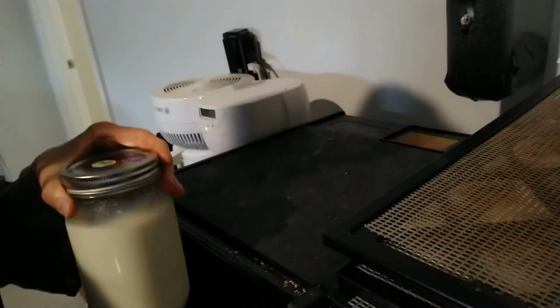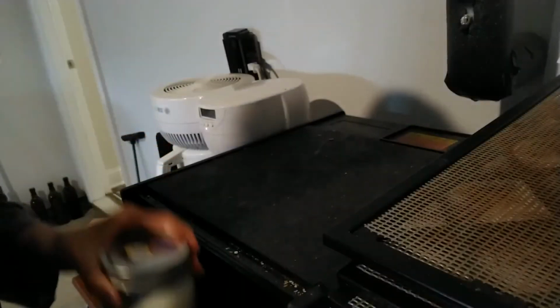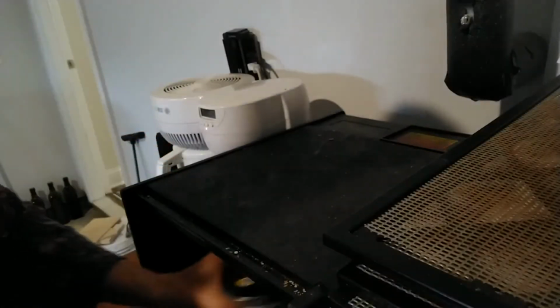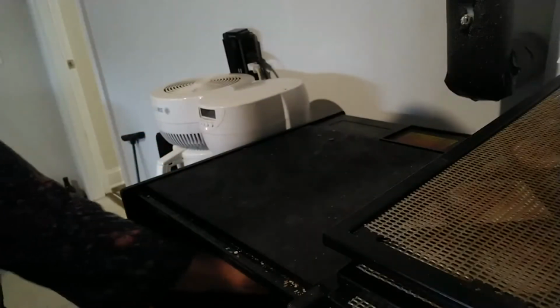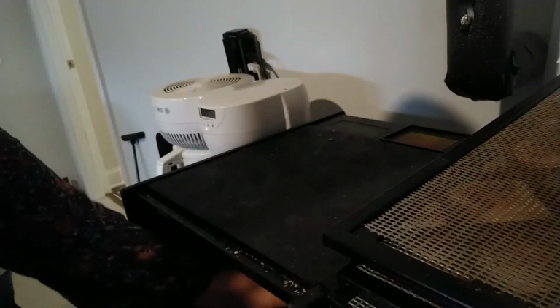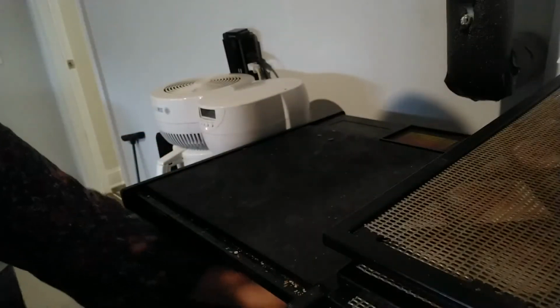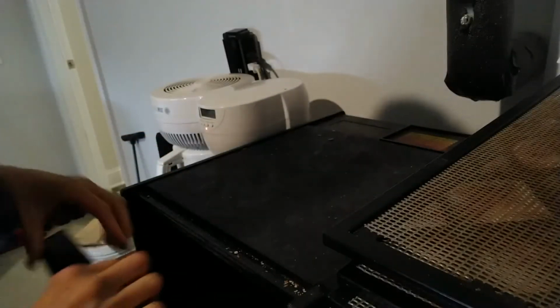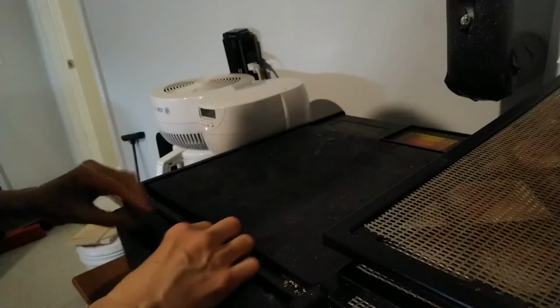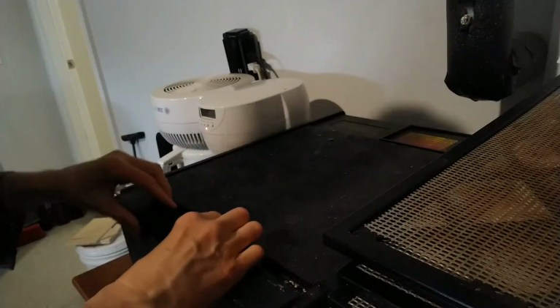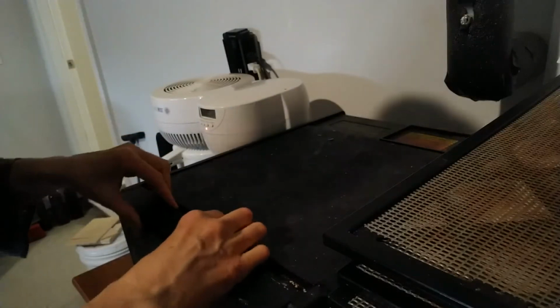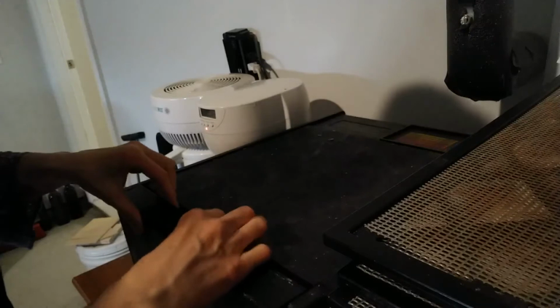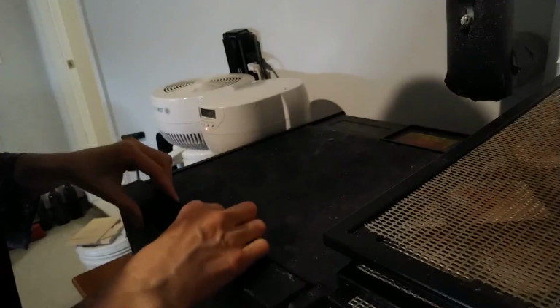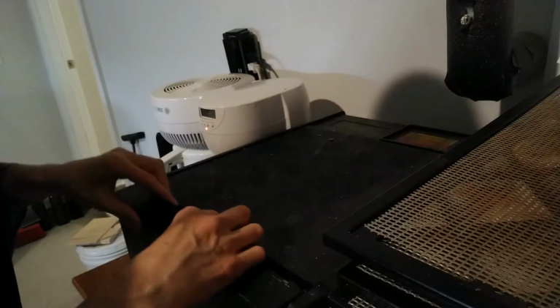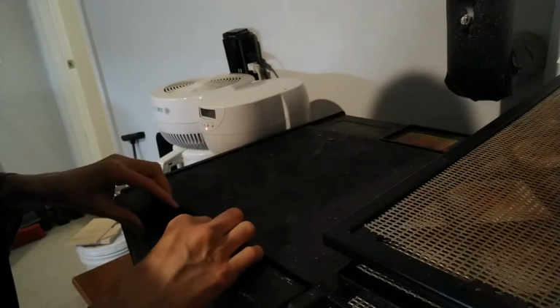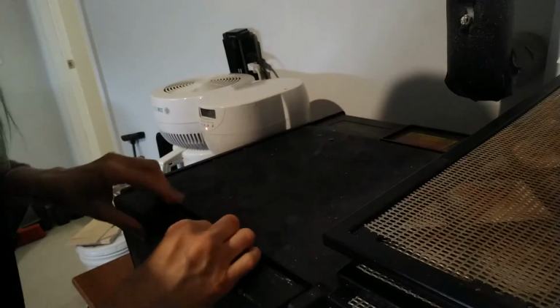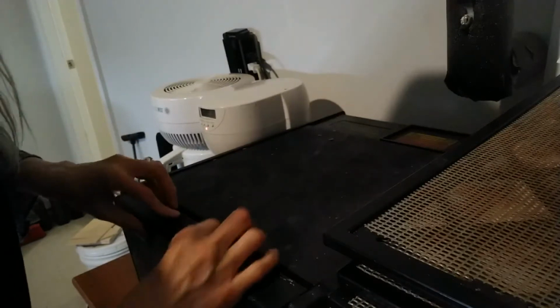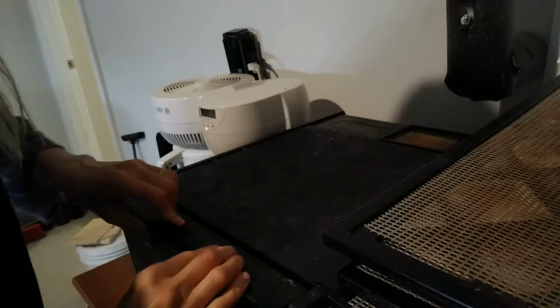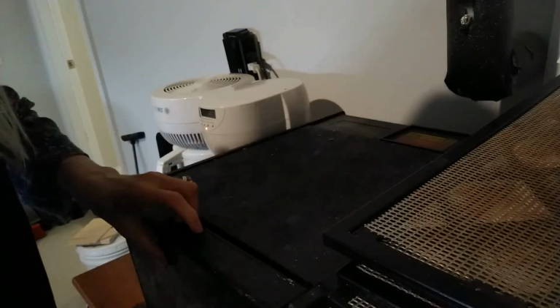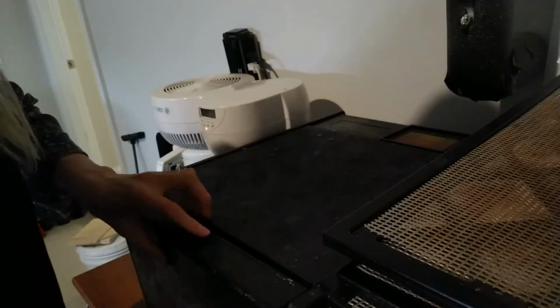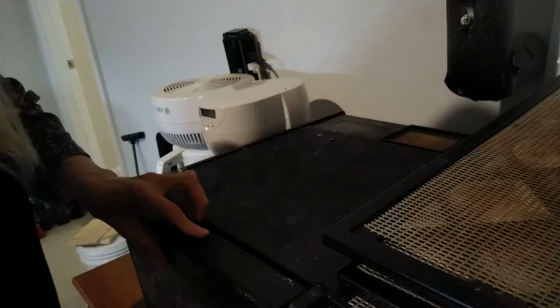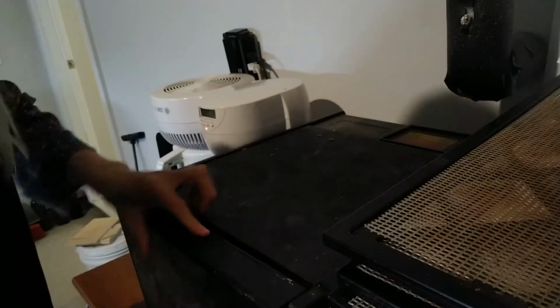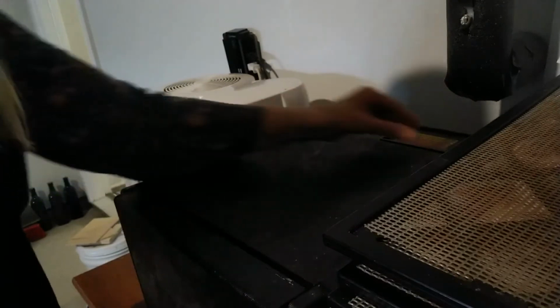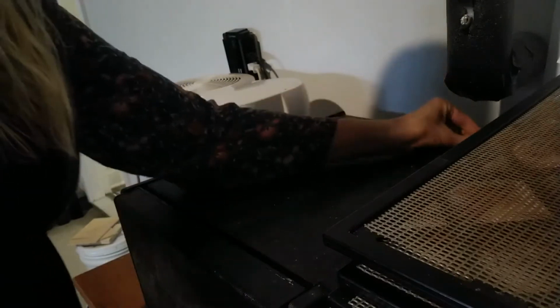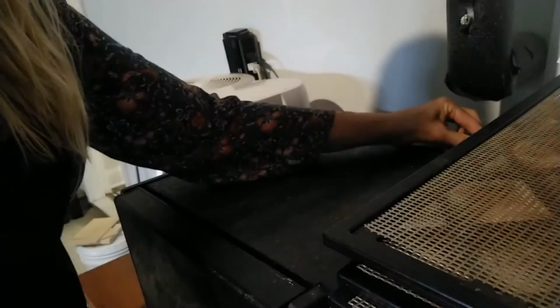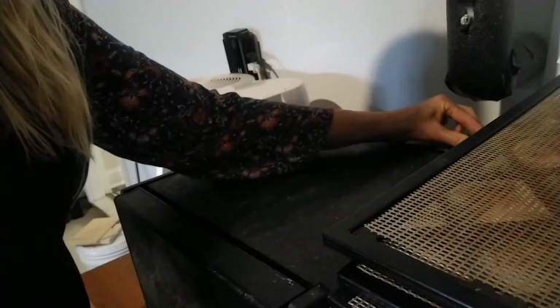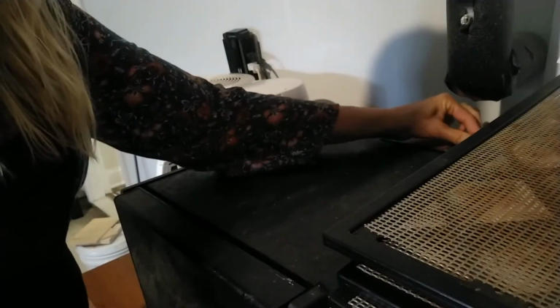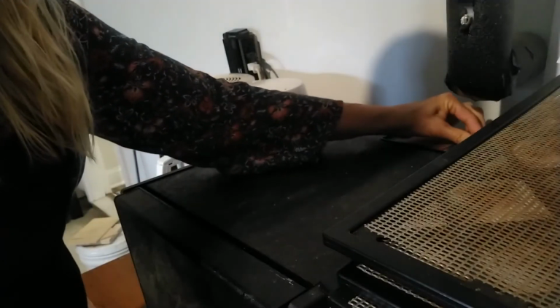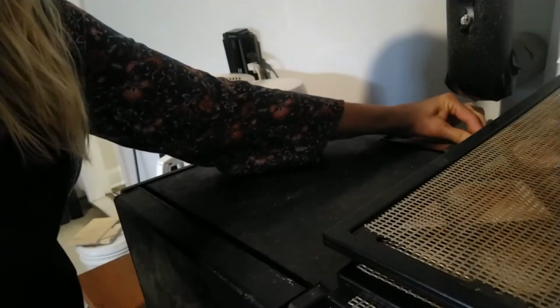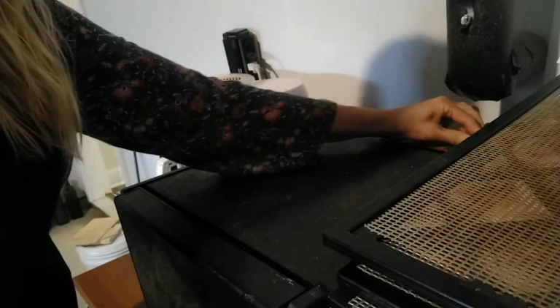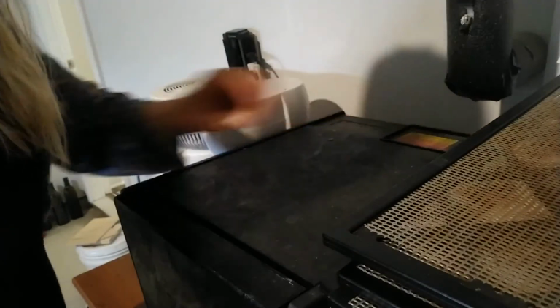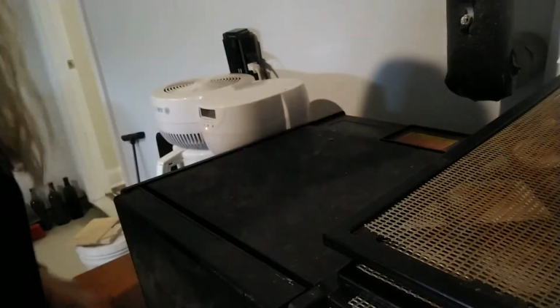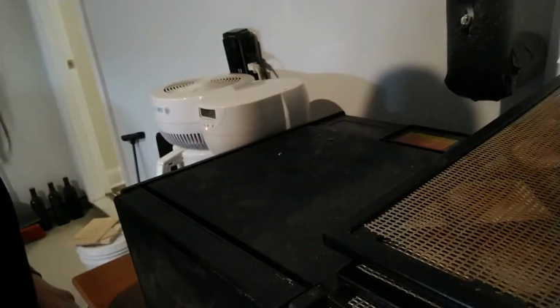Put them in the center of the dehydrator — I have an Excalibur — and set it at 105 degrees rather than 110, because they tend to run about five degrees hot. You do it for 24 hours.